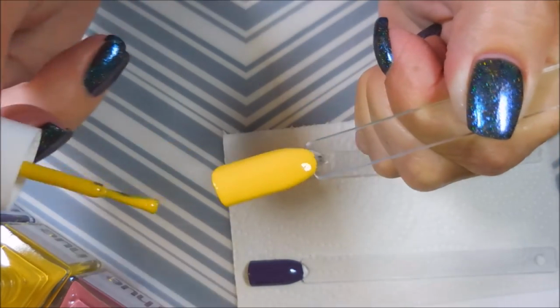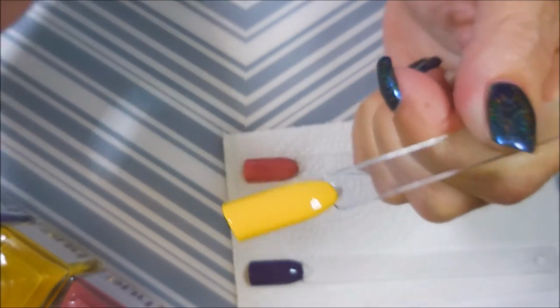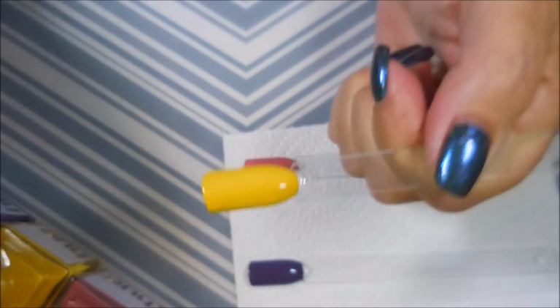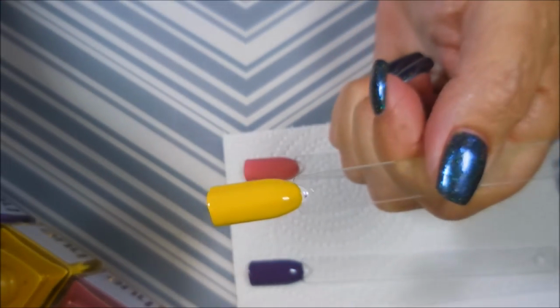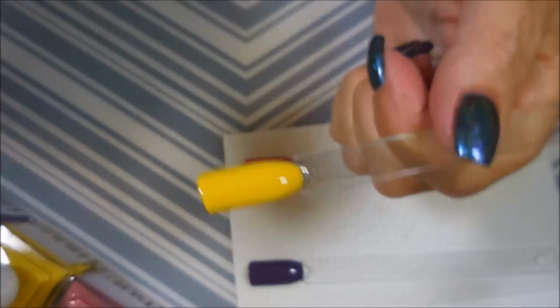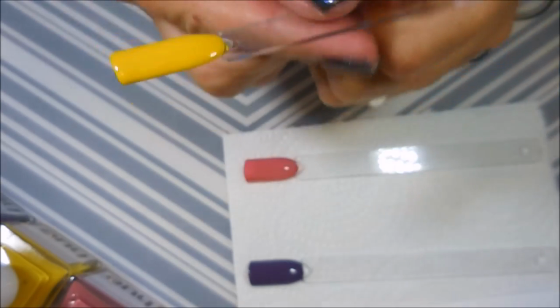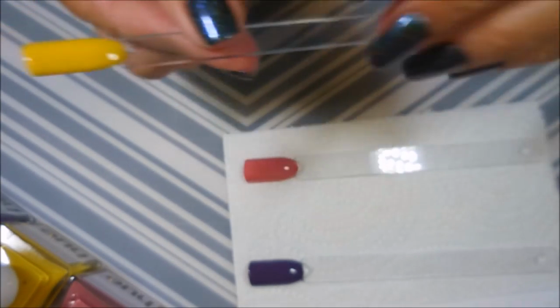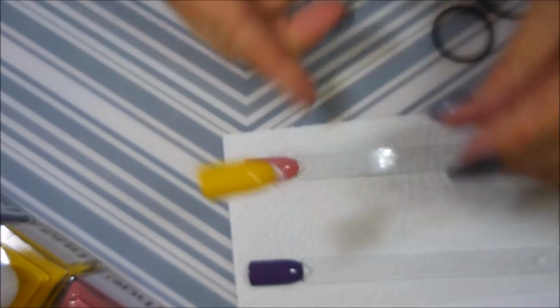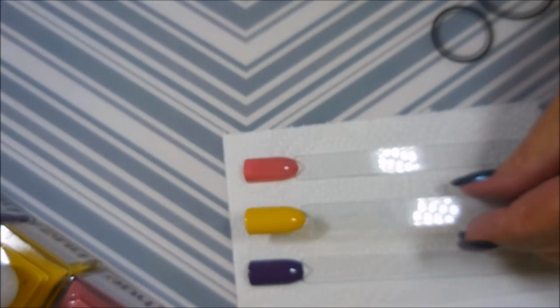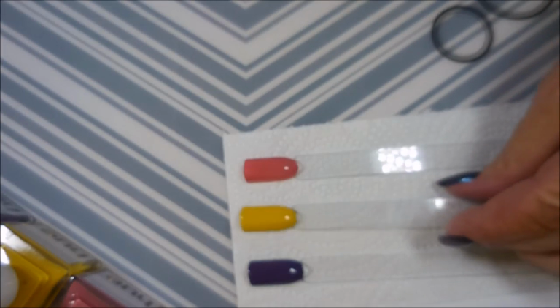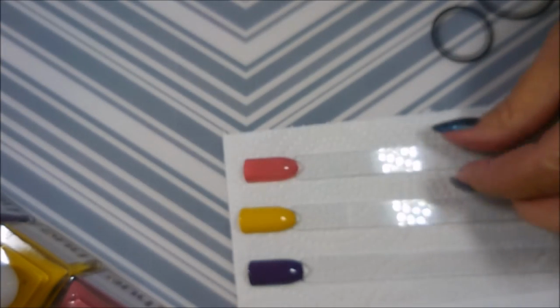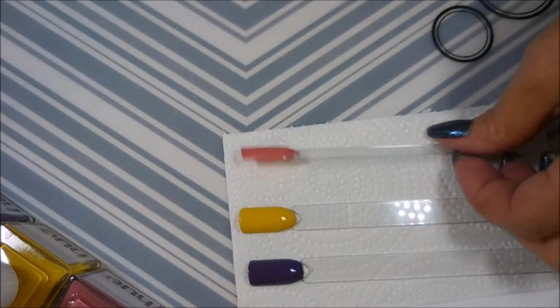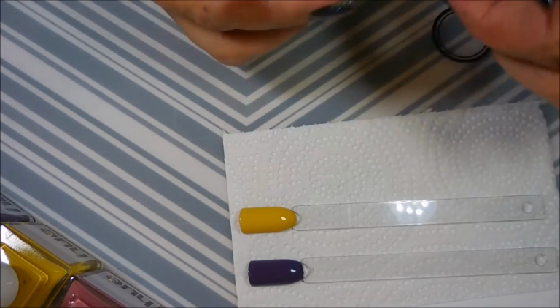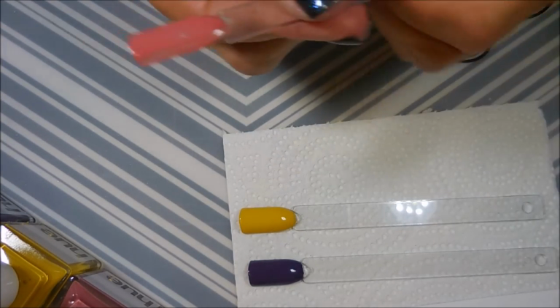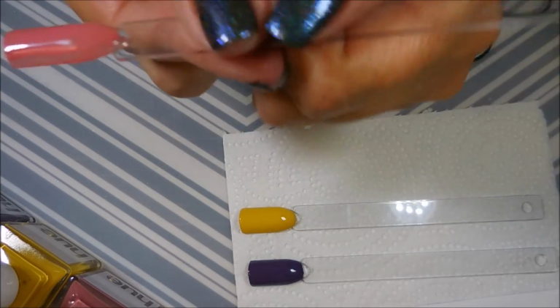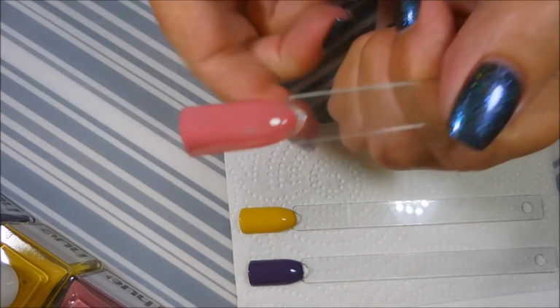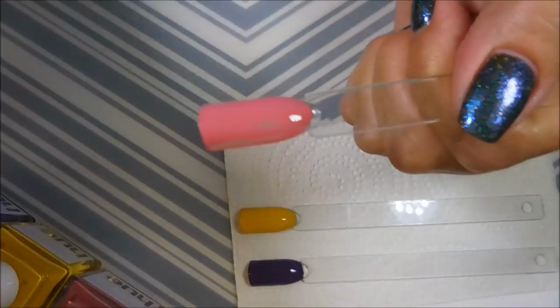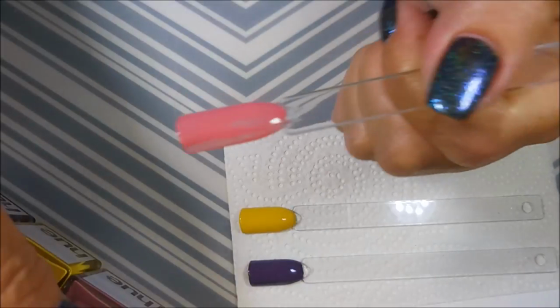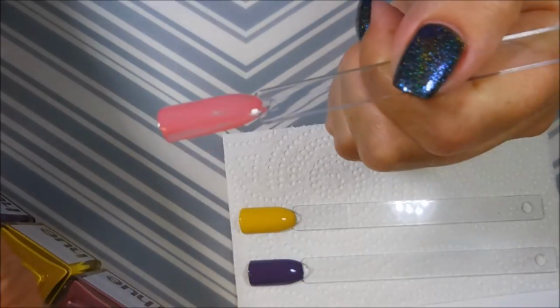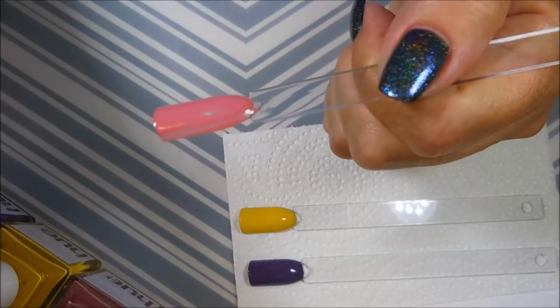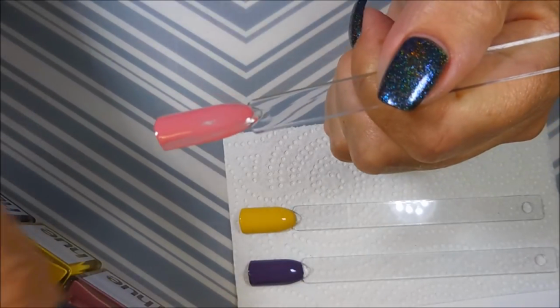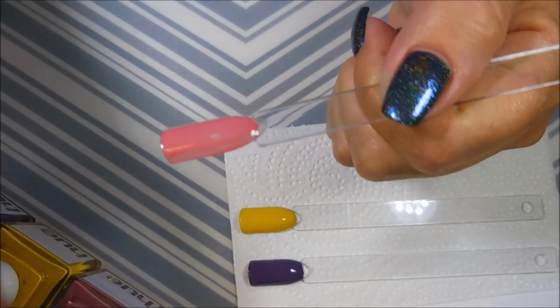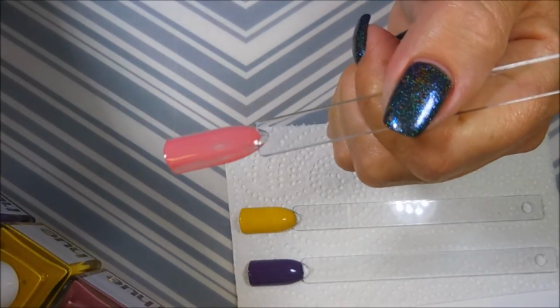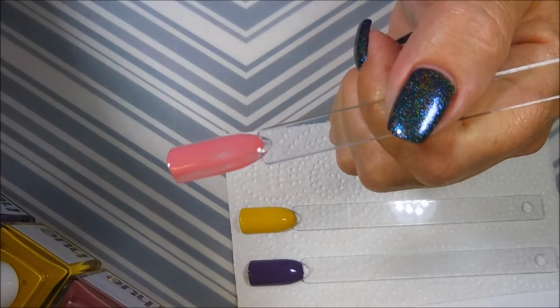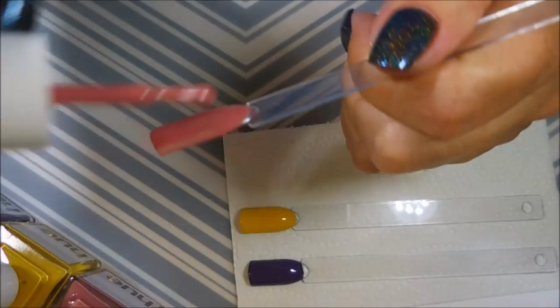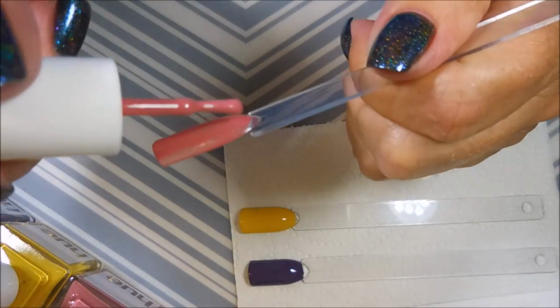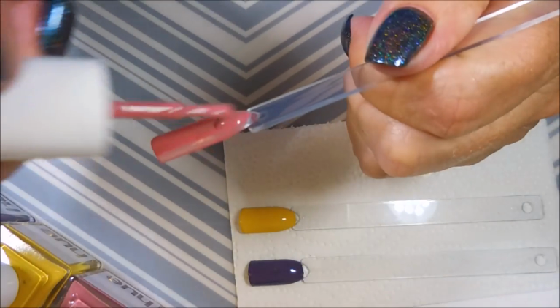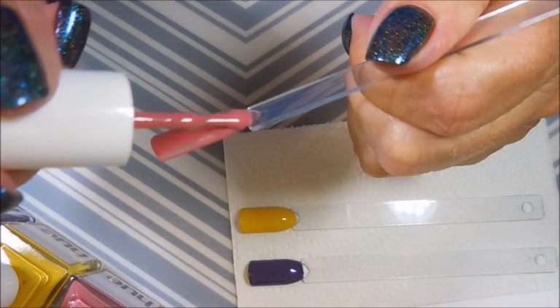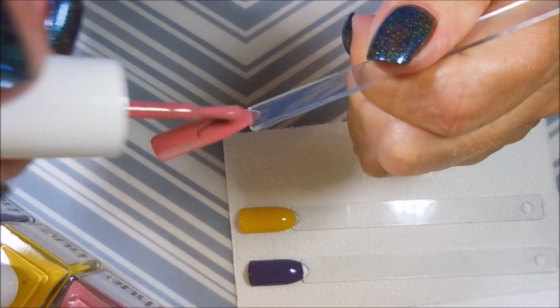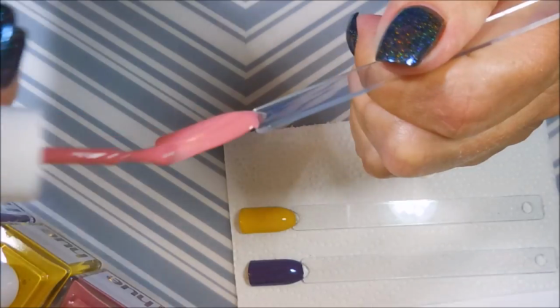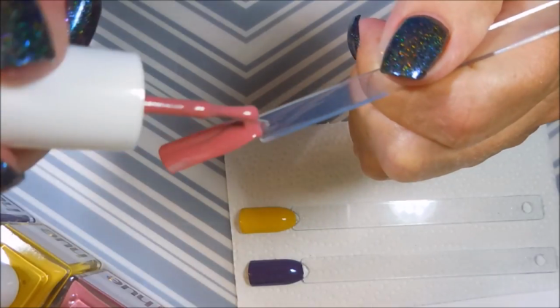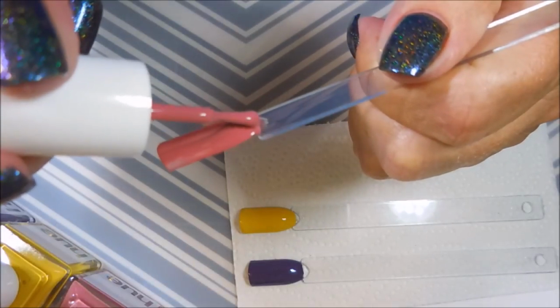Getting ready for the fall colors — I think everybody's ready. Of course, we've talked about it many times. I will straight up wear a summer color — I don't care when it is — or a spring color.